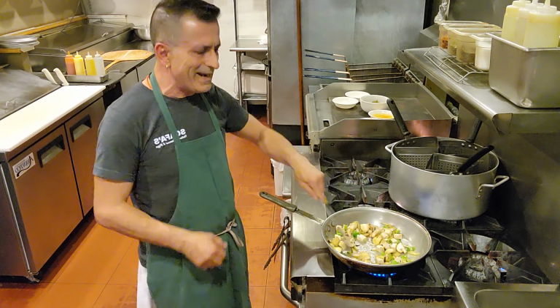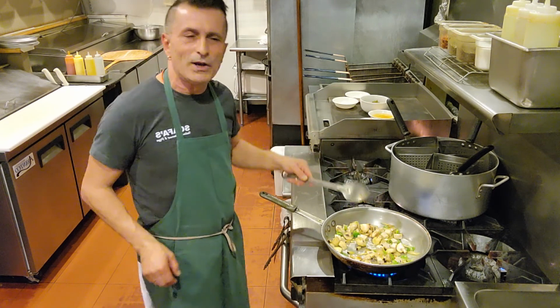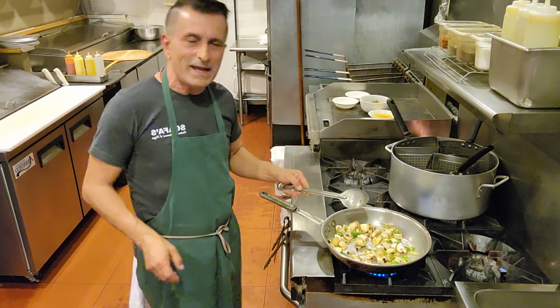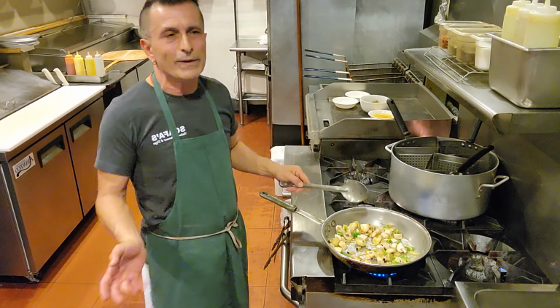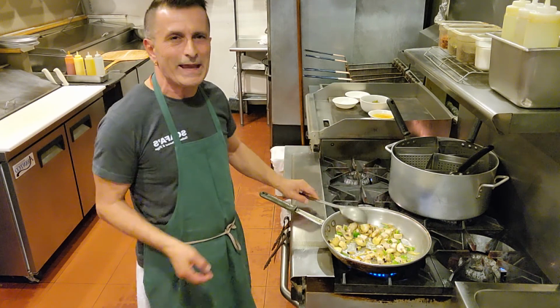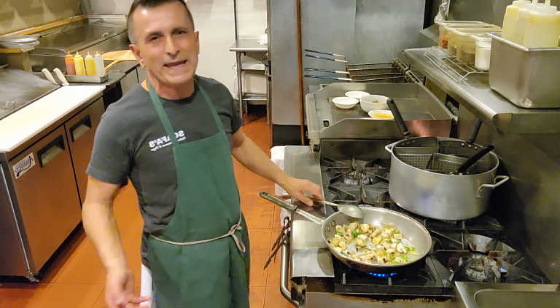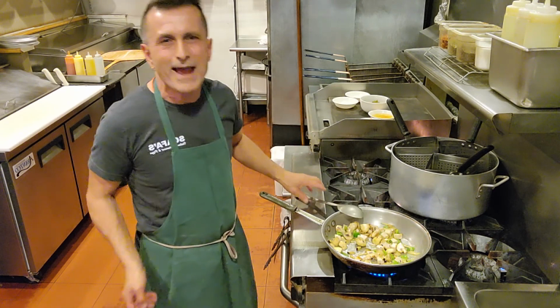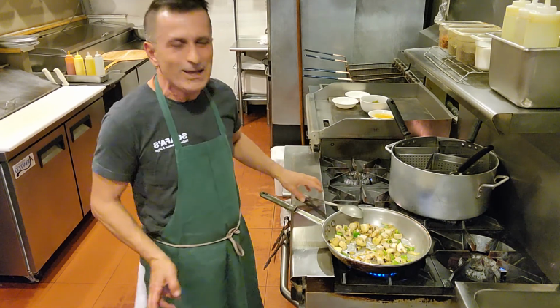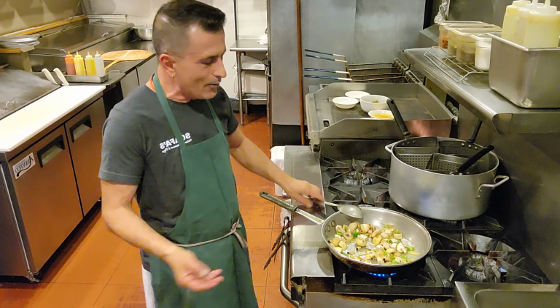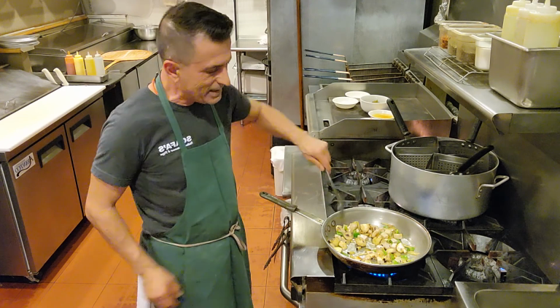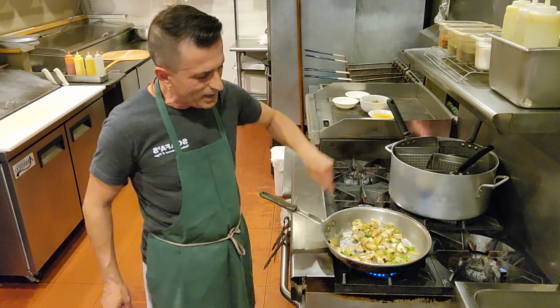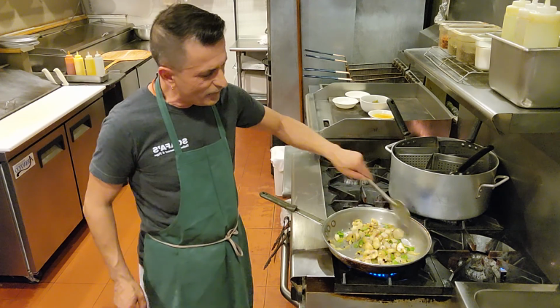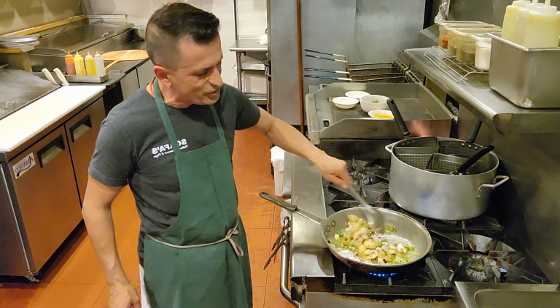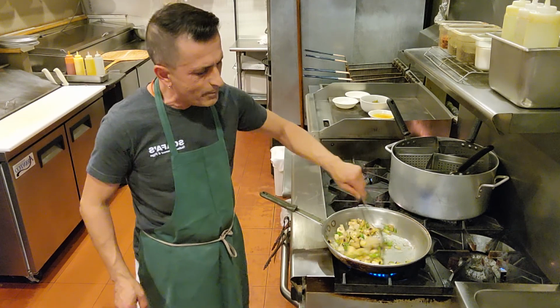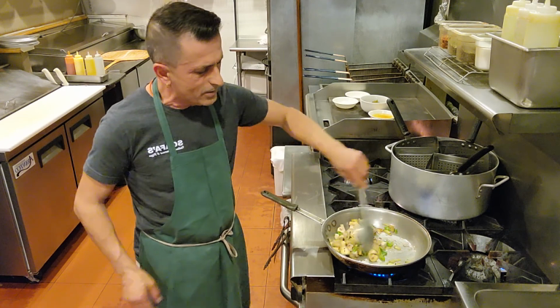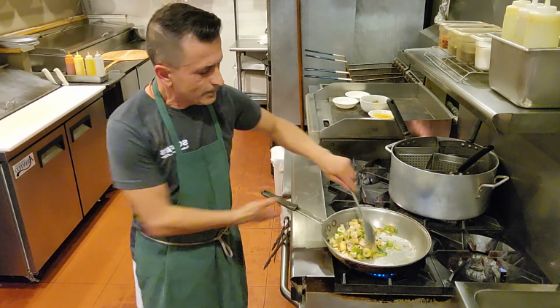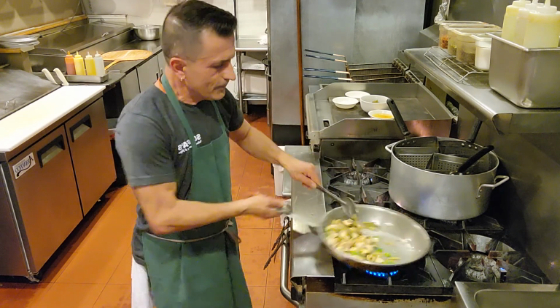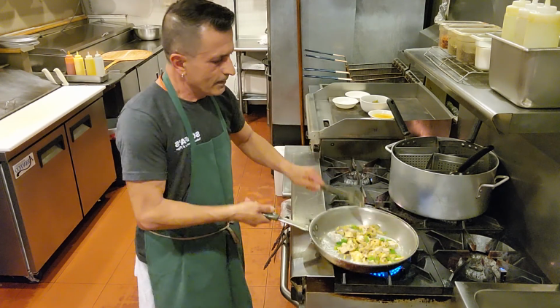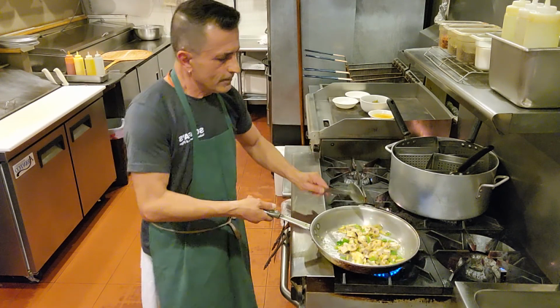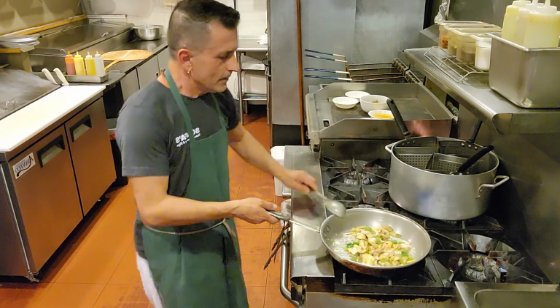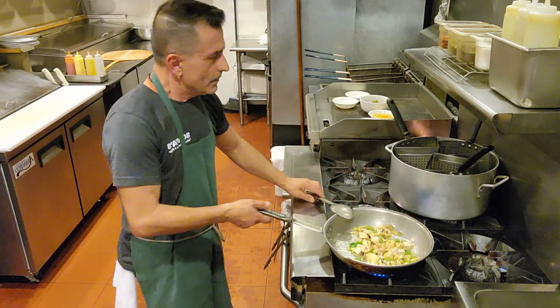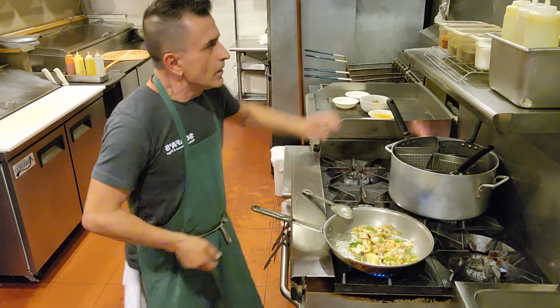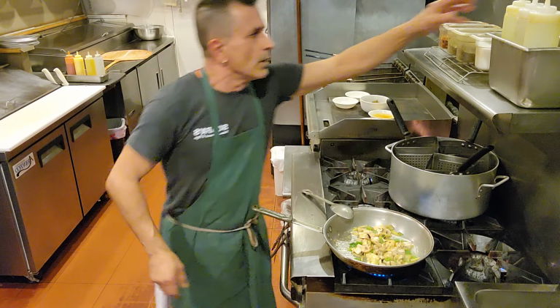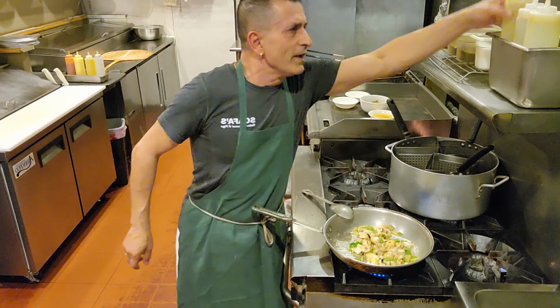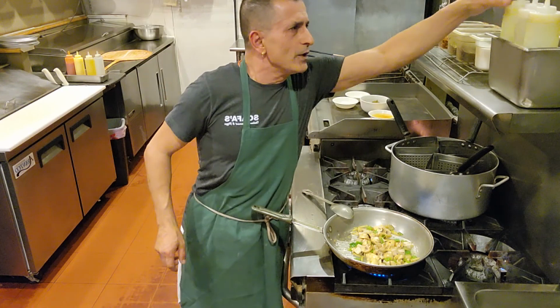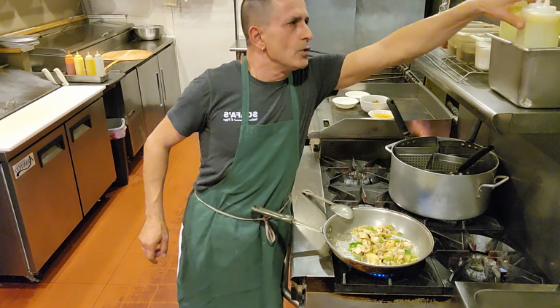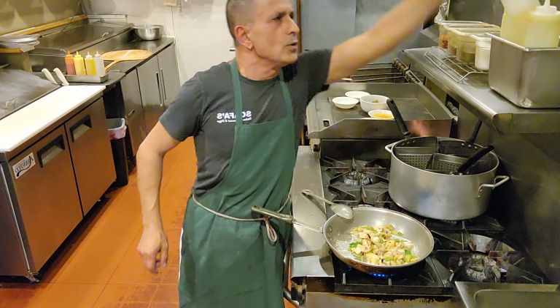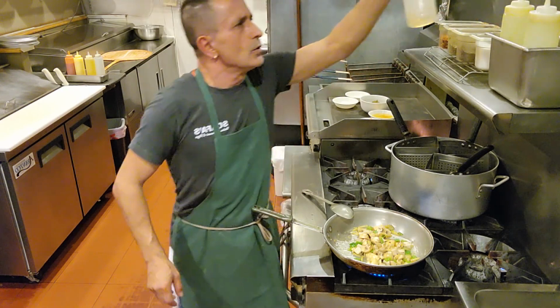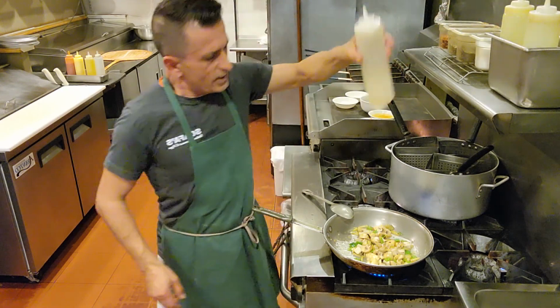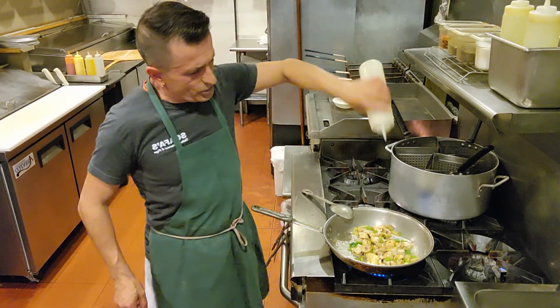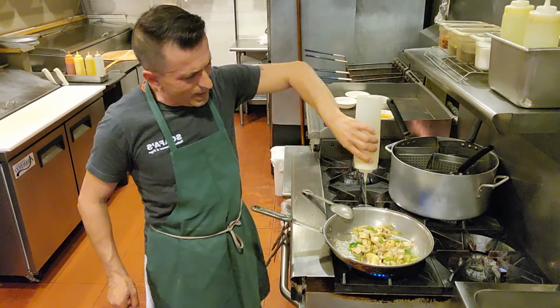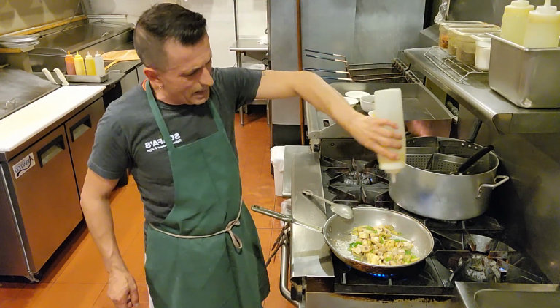Summertime is coming and we want to clean up a little bit, get bikini ready, so we're making something really fresh and vibrant. Here we do a little bit of special wine.